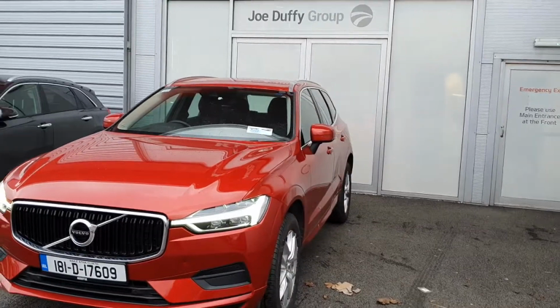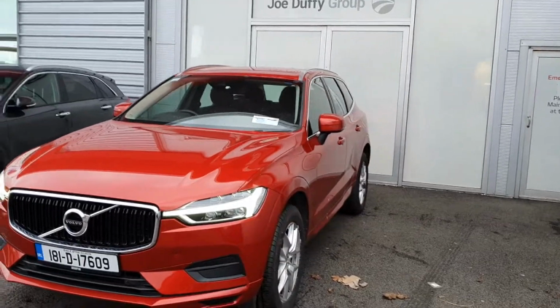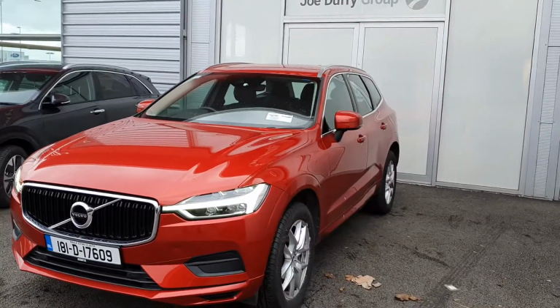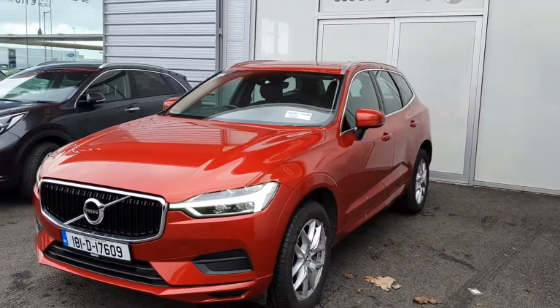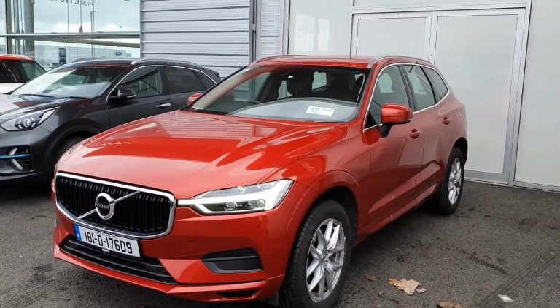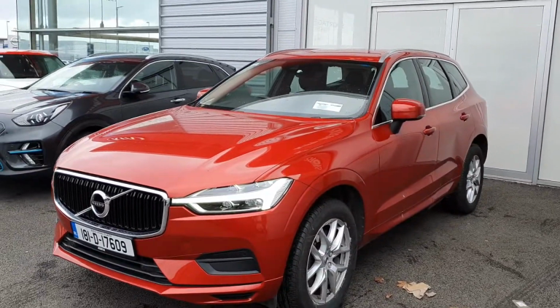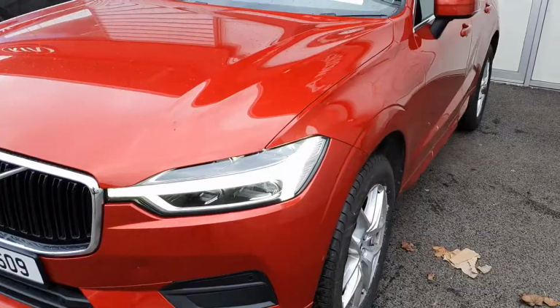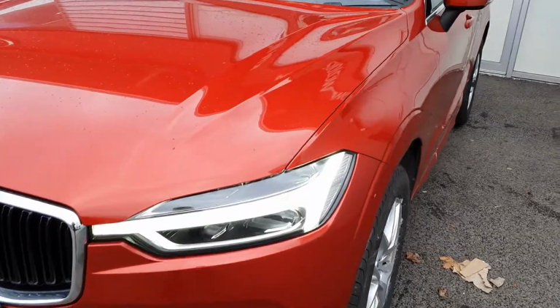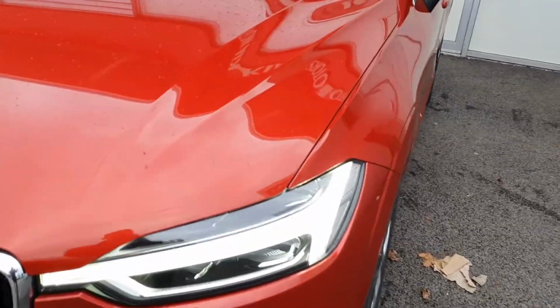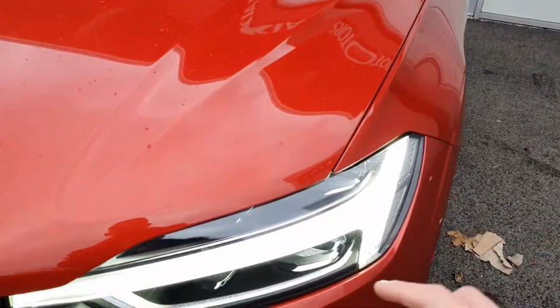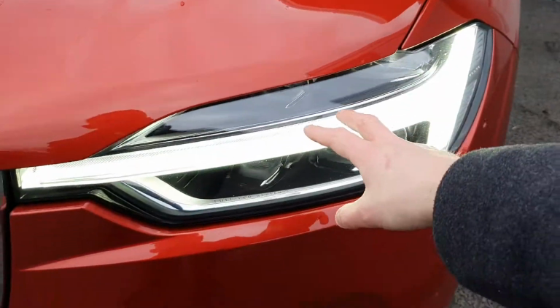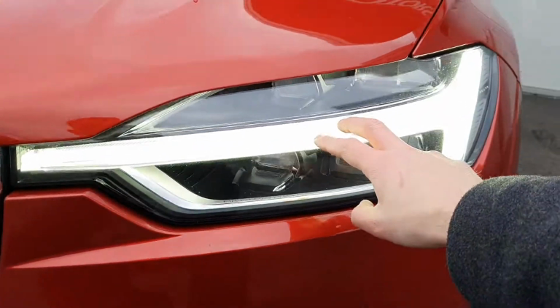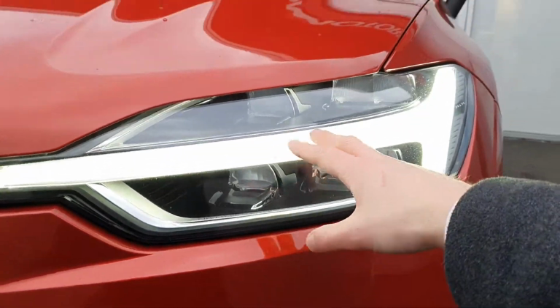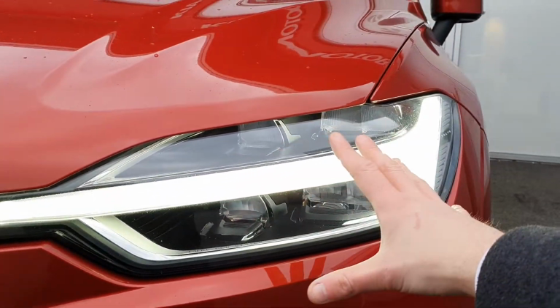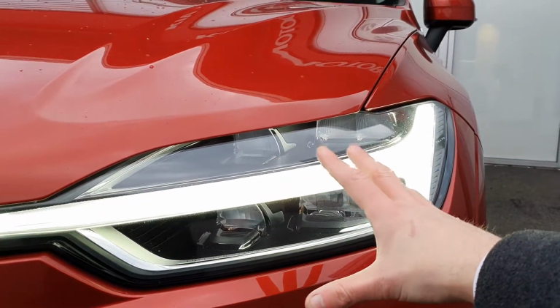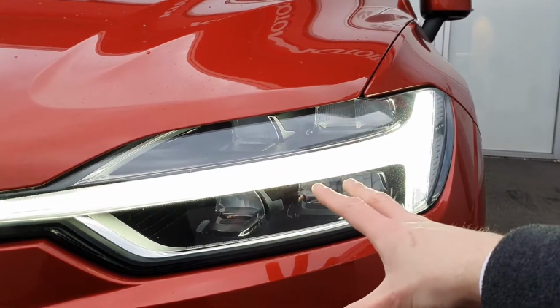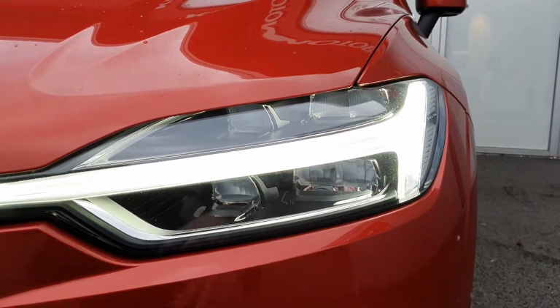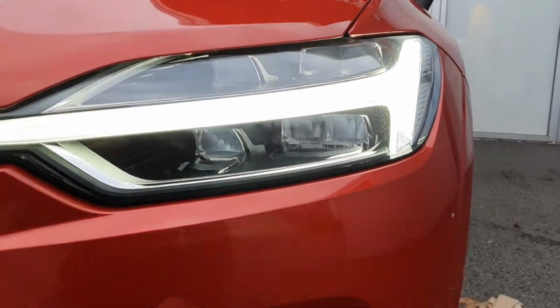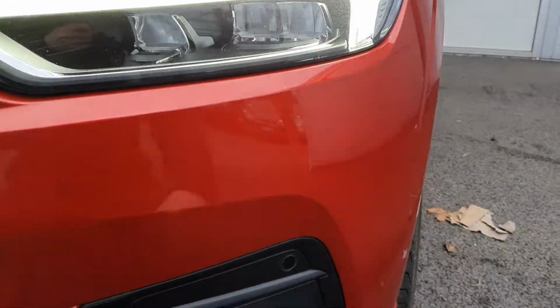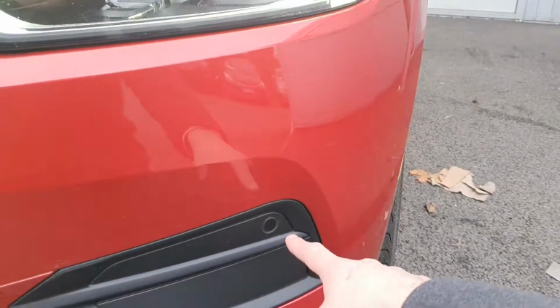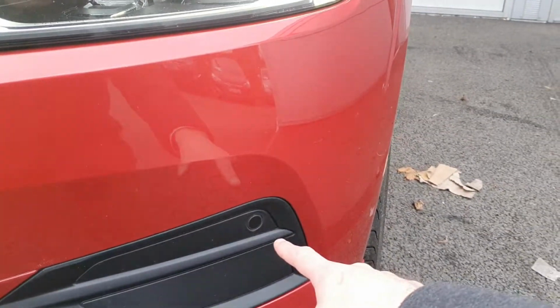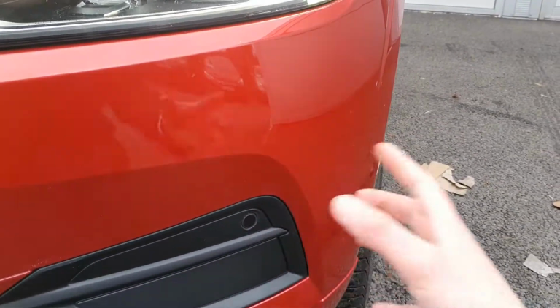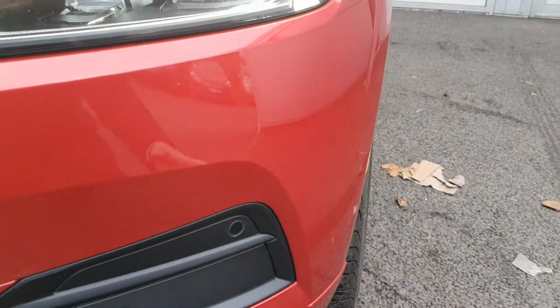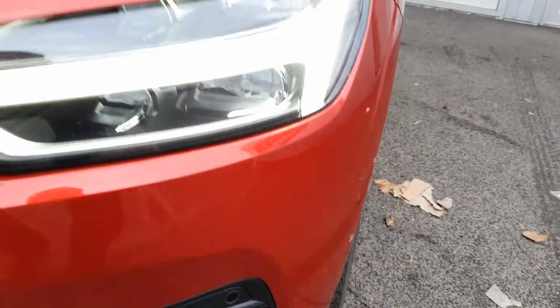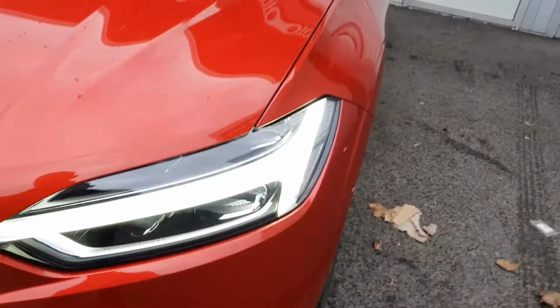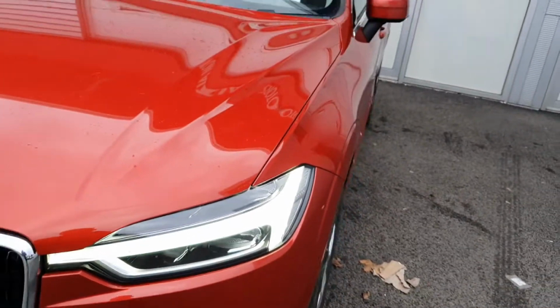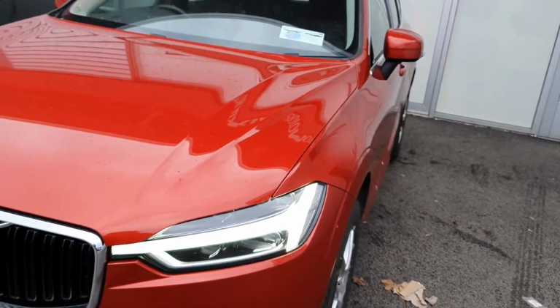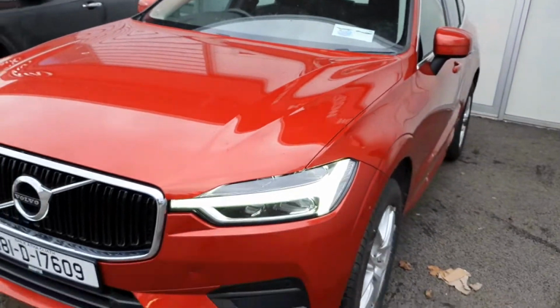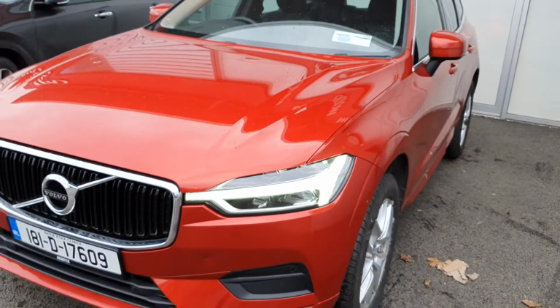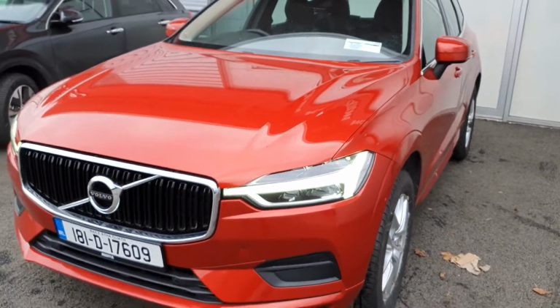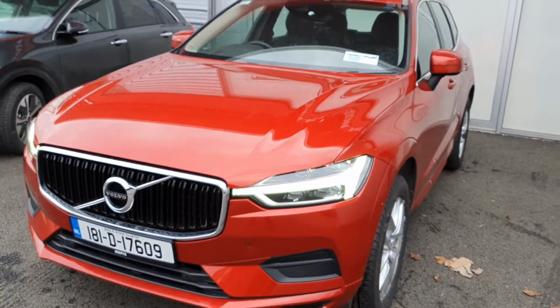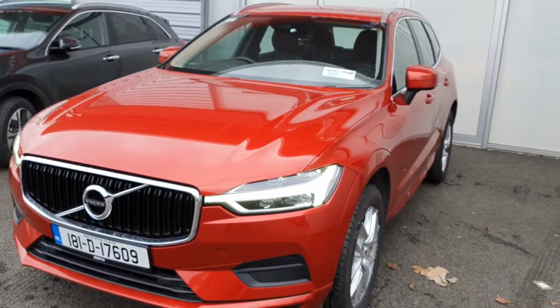It's a 2 litre diesel so it's very fuel efficient. To the front of the car we have daytime running LED lights for enhanced vision and safety throughout the day. You also have front parking sensors, just to make you a little bit more aware of how close things are when parking.